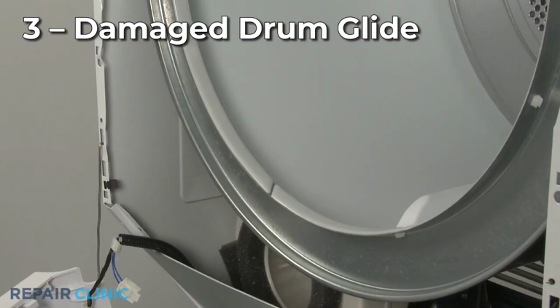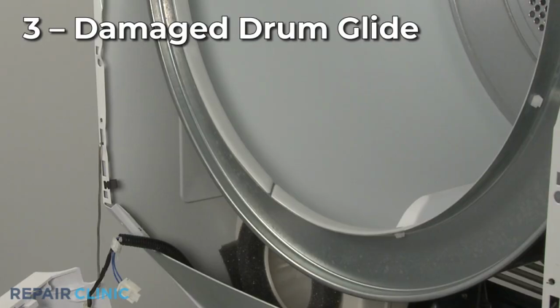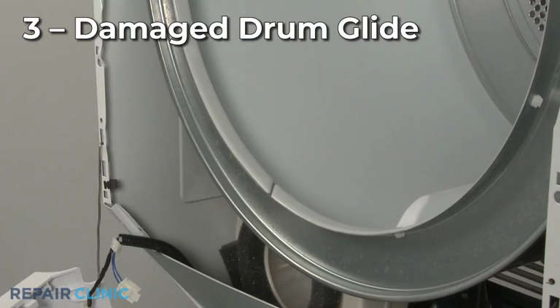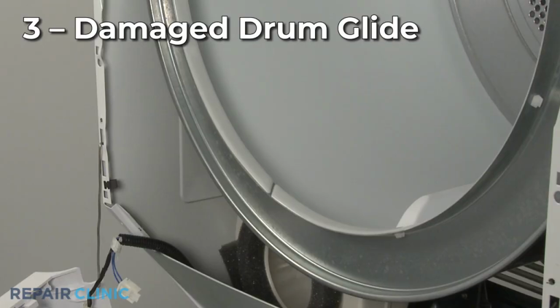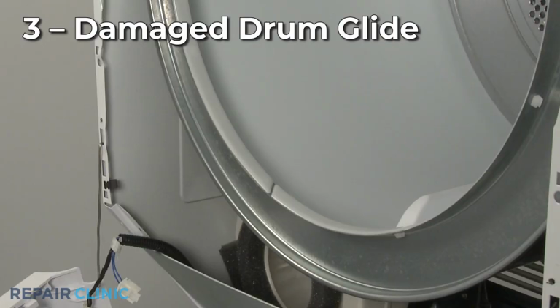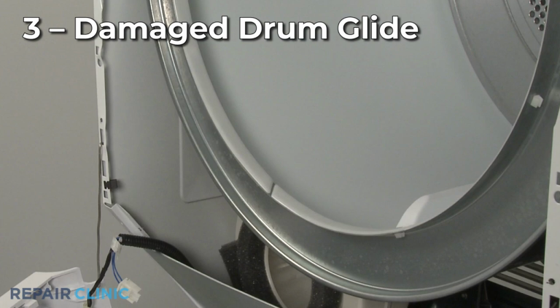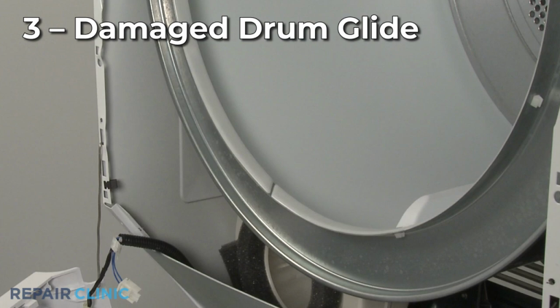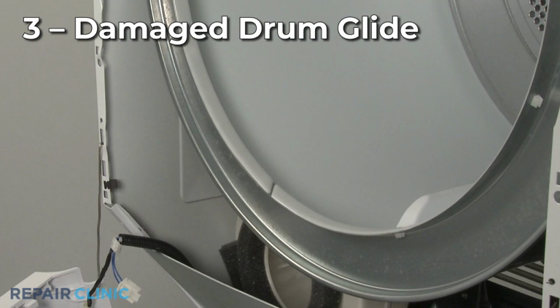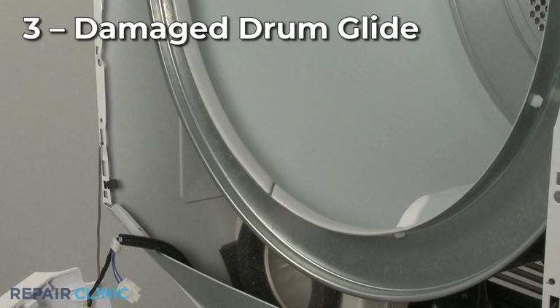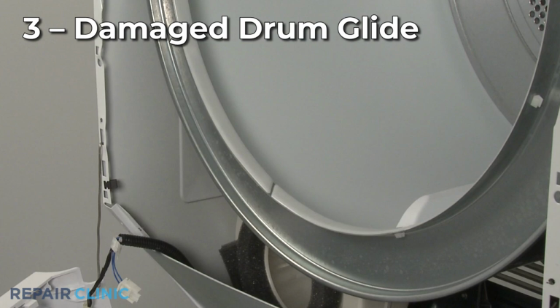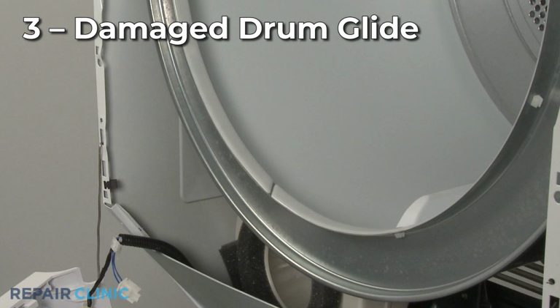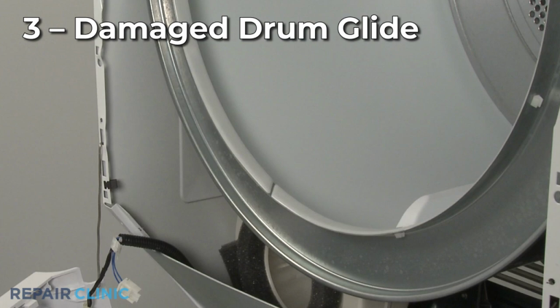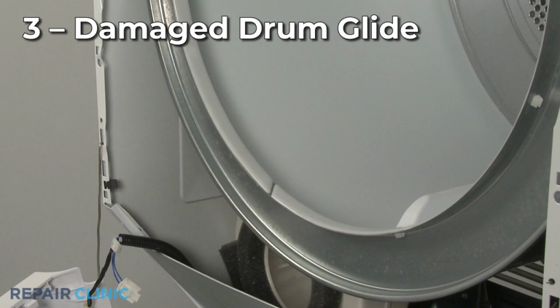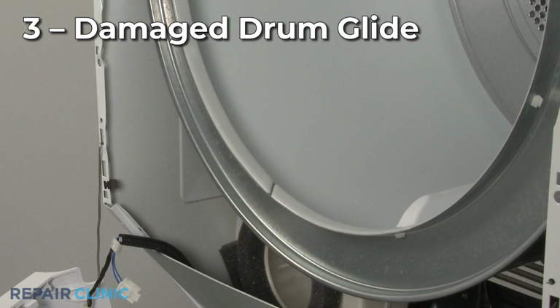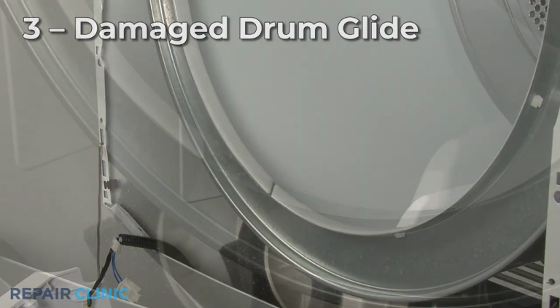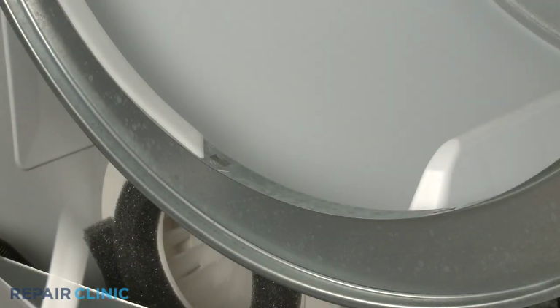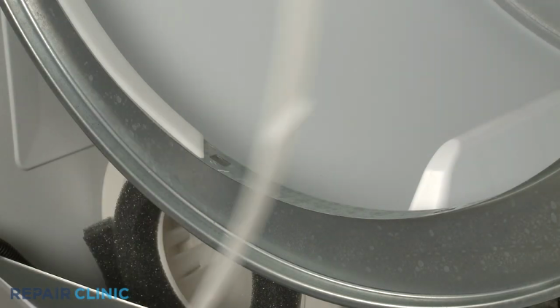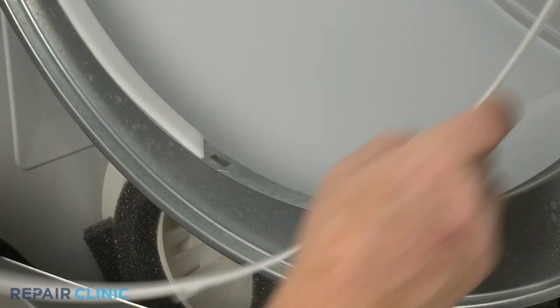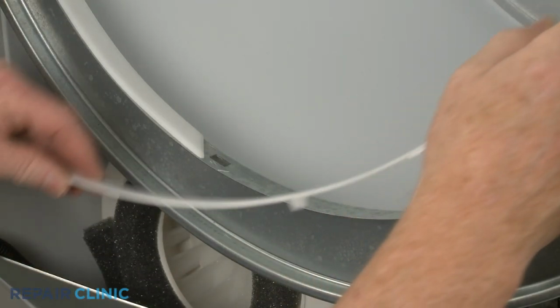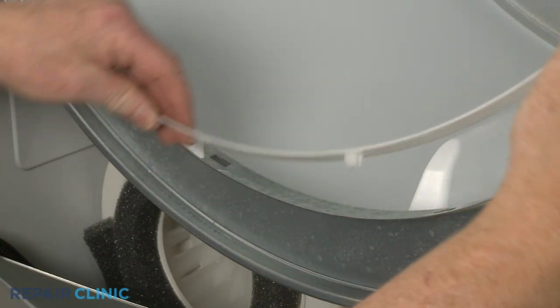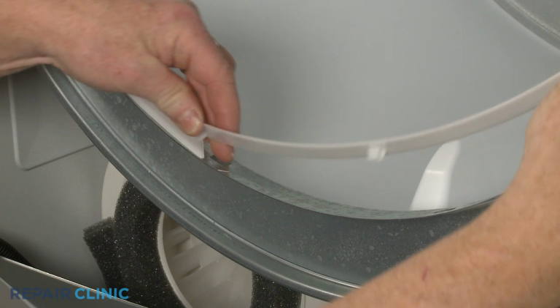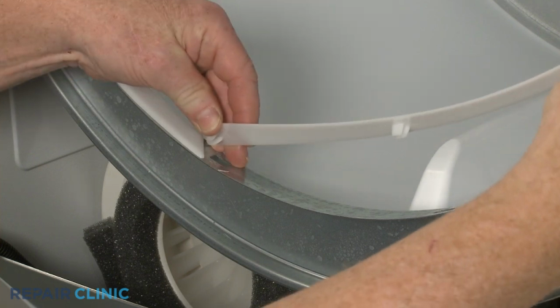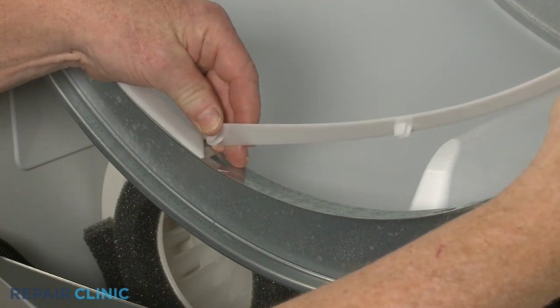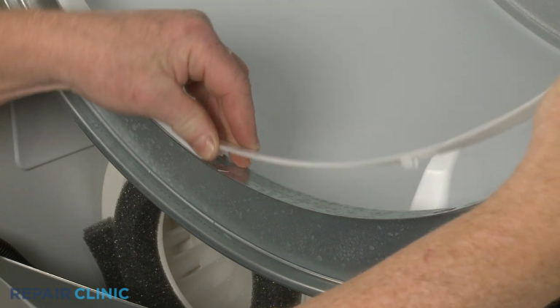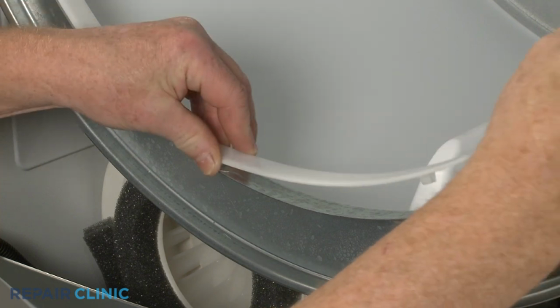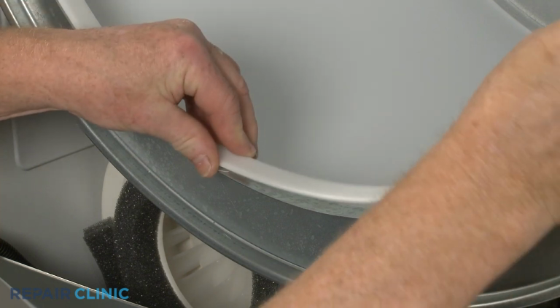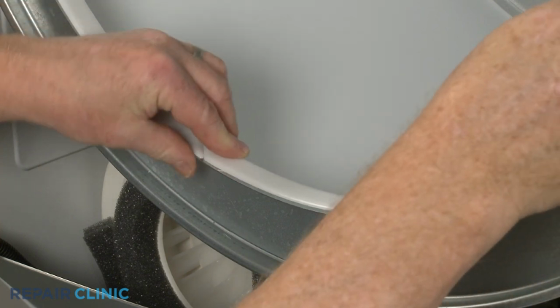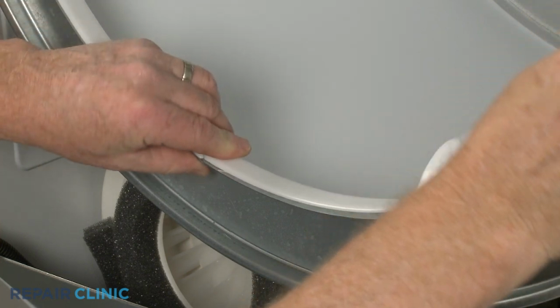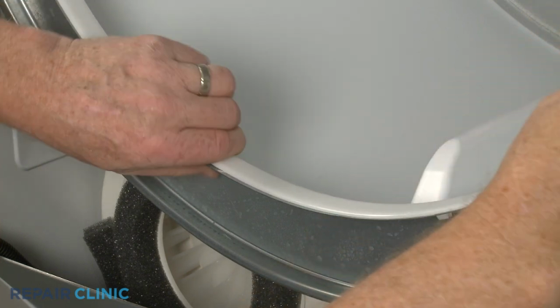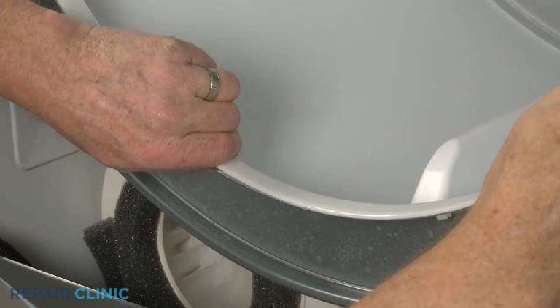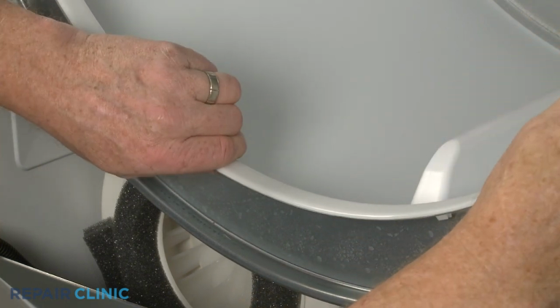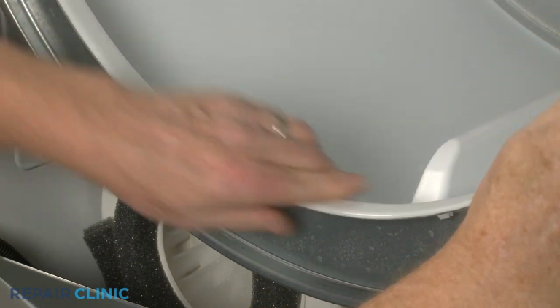Some dryer models have plastic glides that support the front of the drum. A worn or damaged glide may cause the drum to bind, putting a strain on the drive motor.